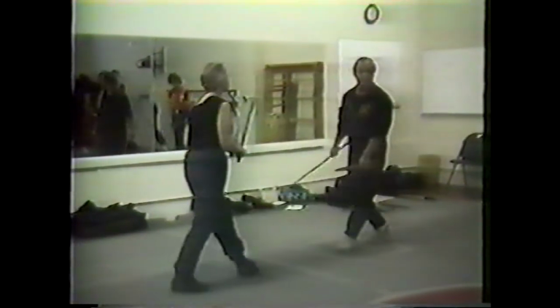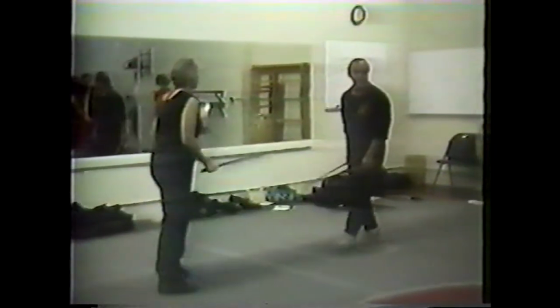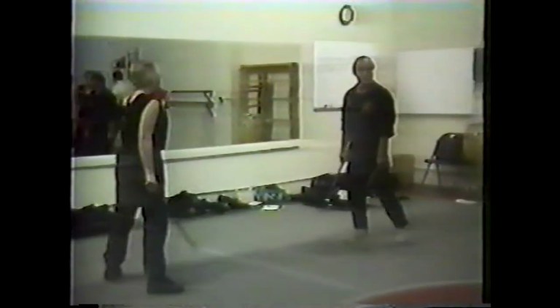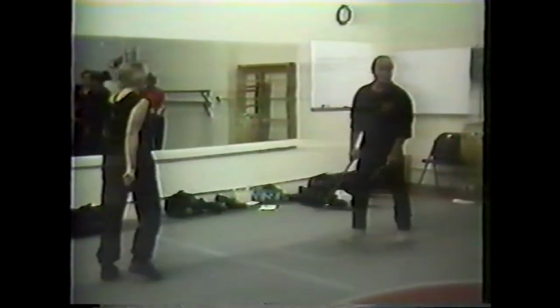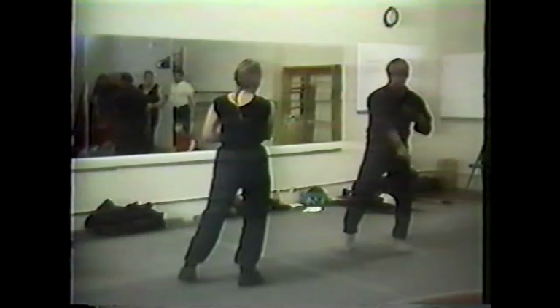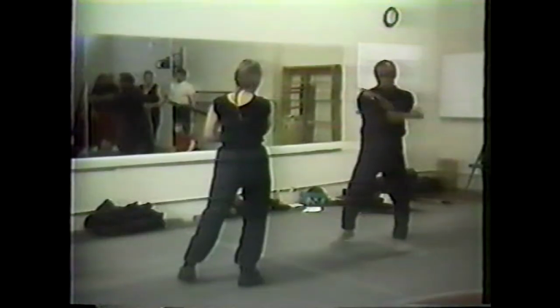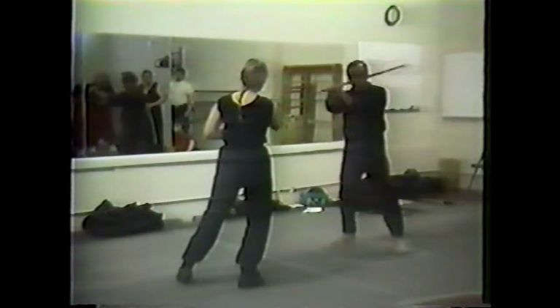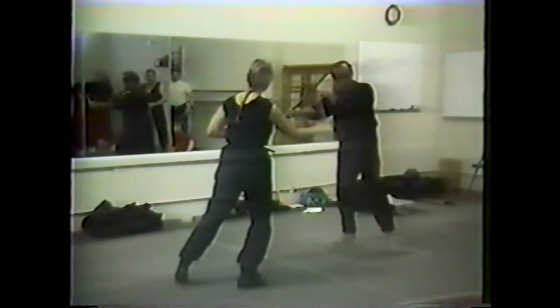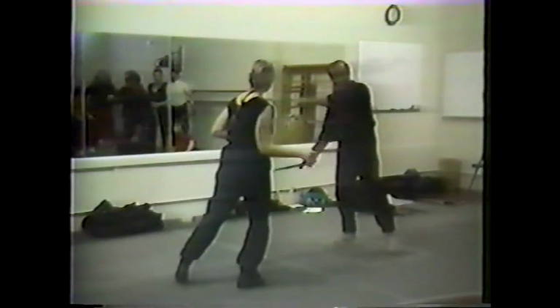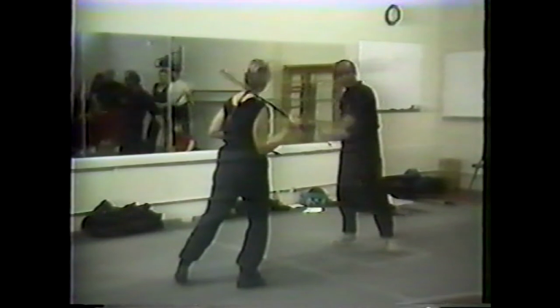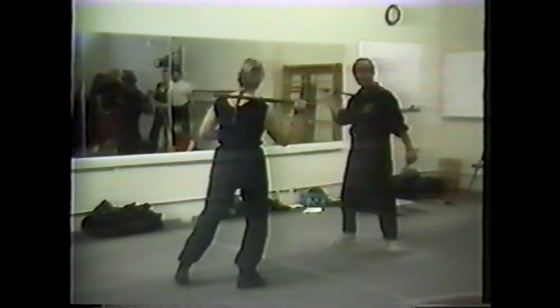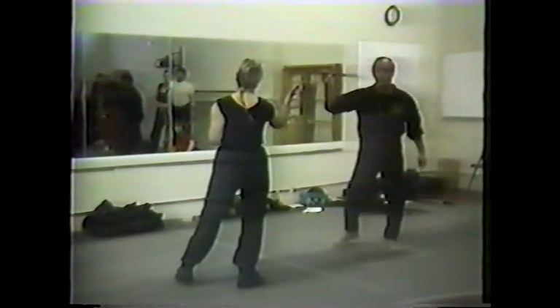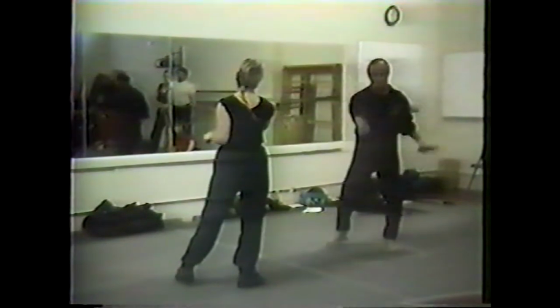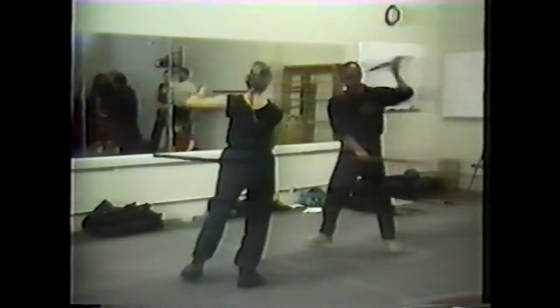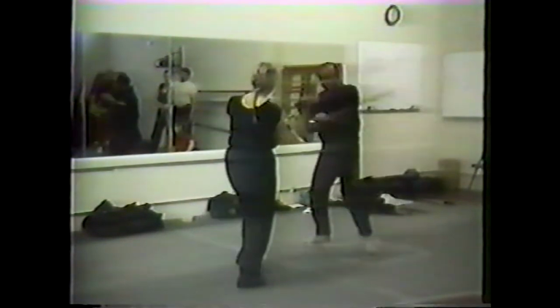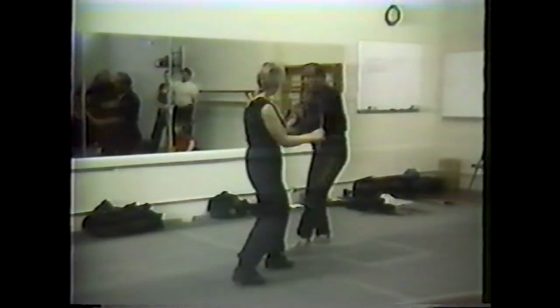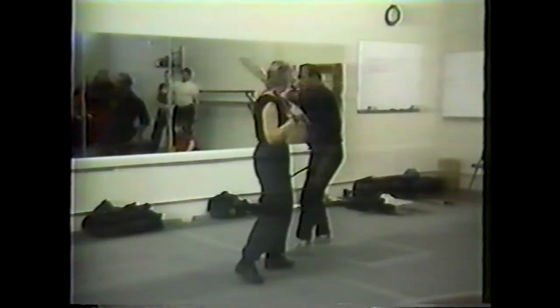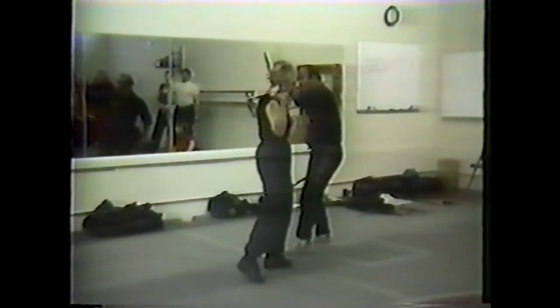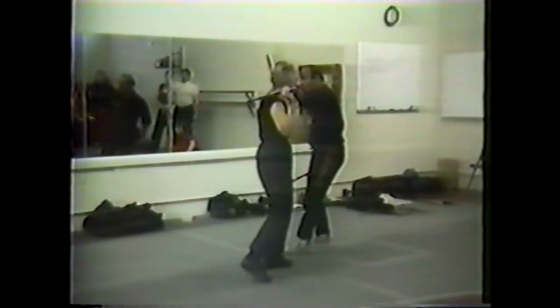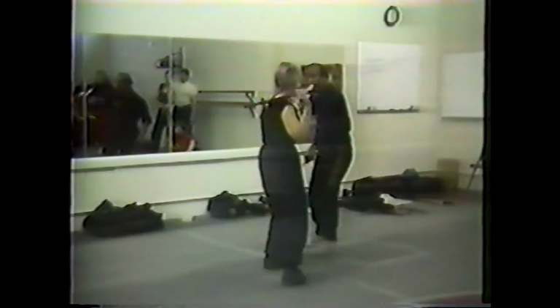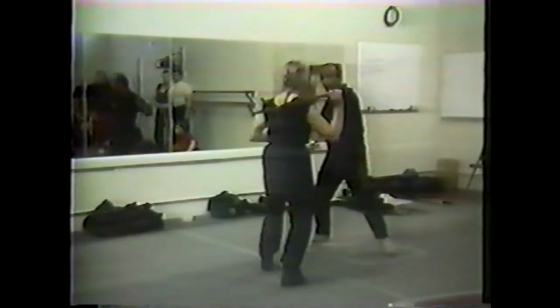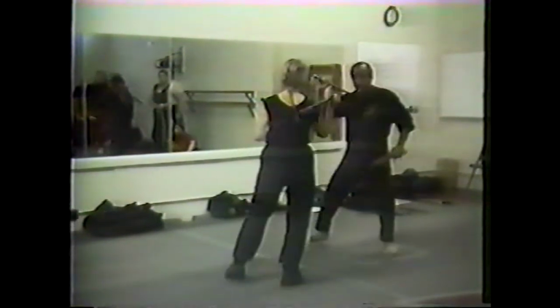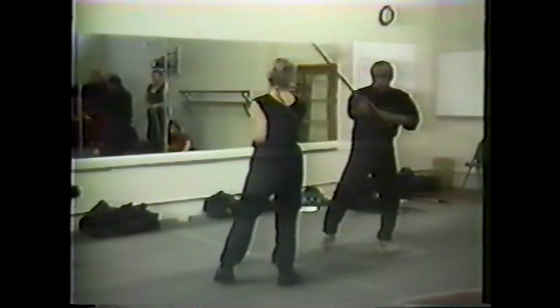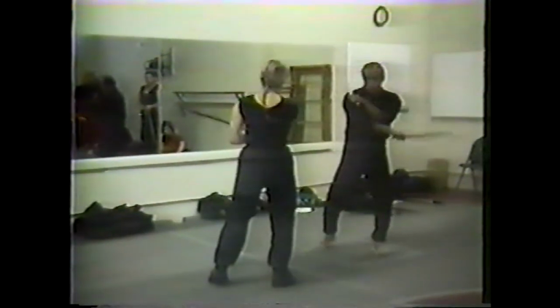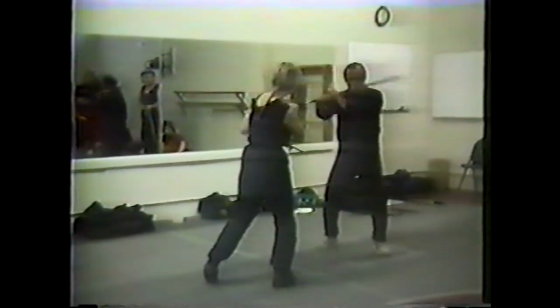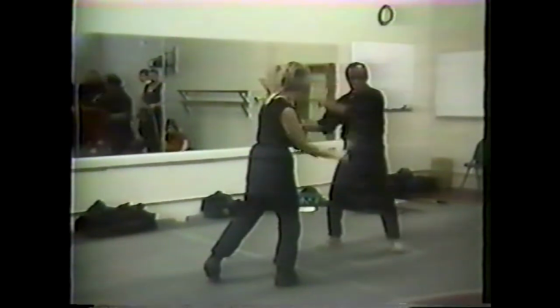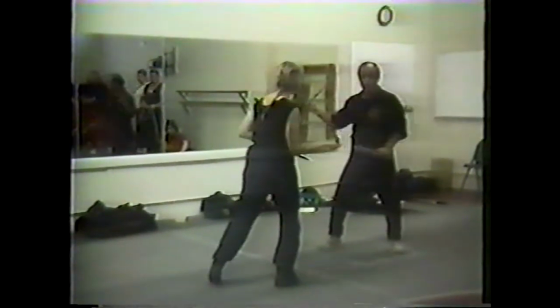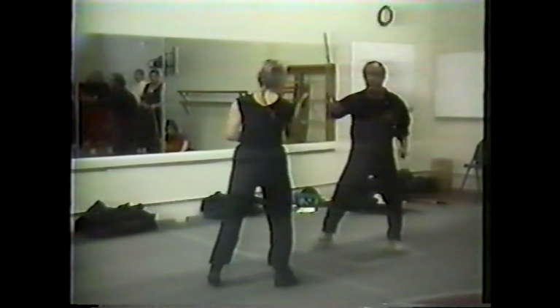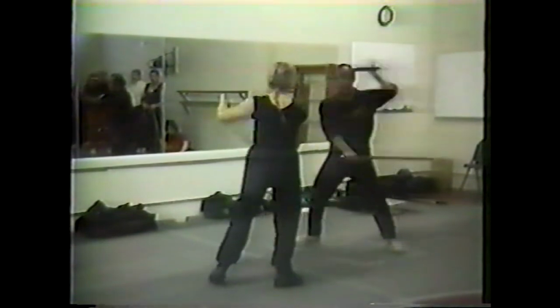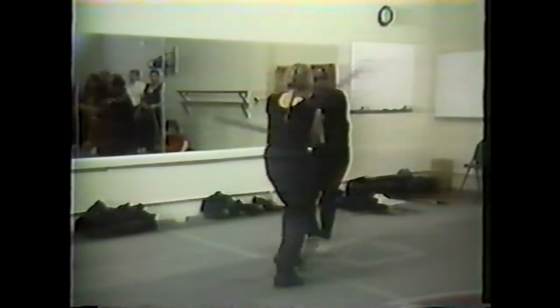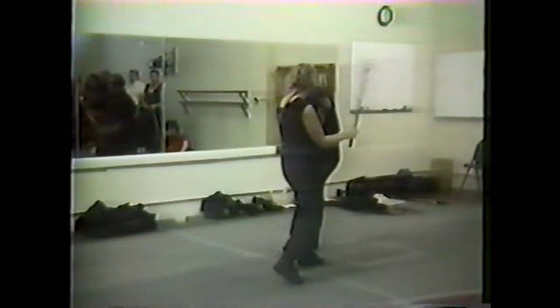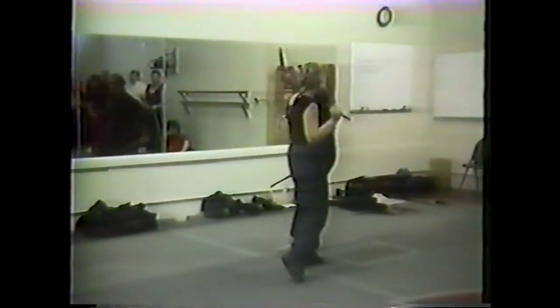First exercise: two, back, three, and then enter like that. Again: one, two, three, and then enter like that.